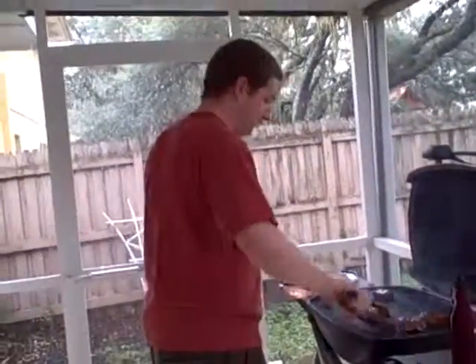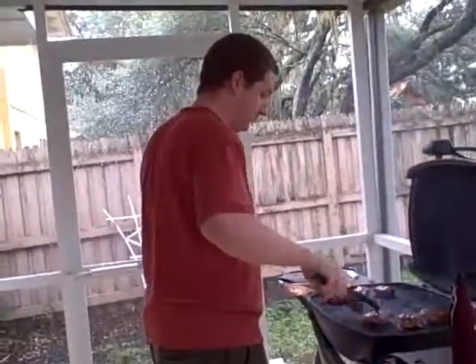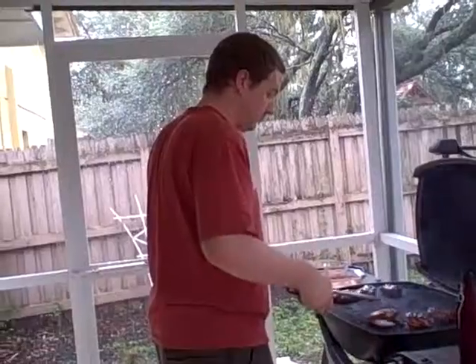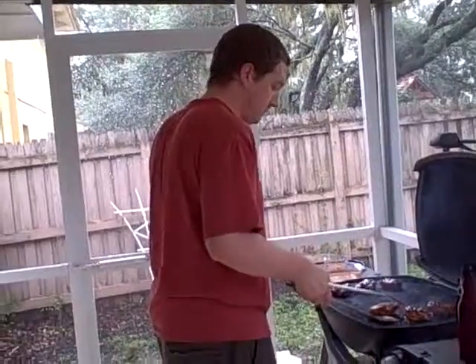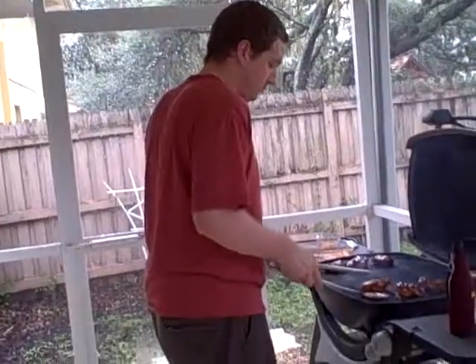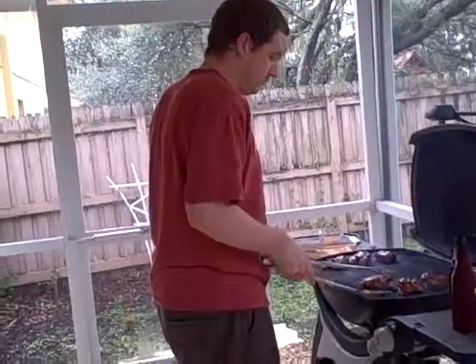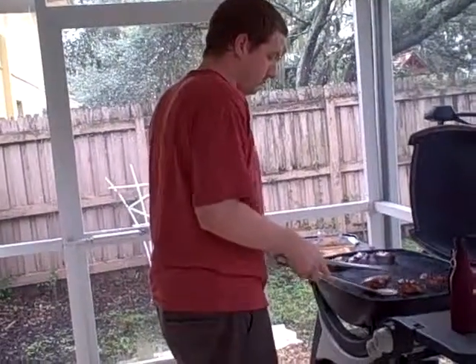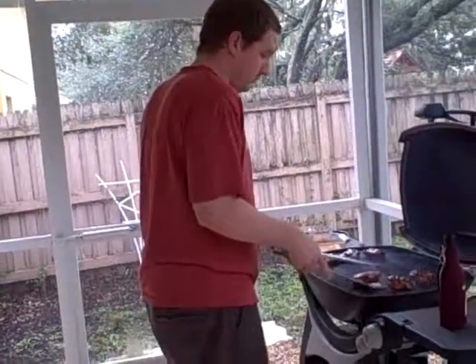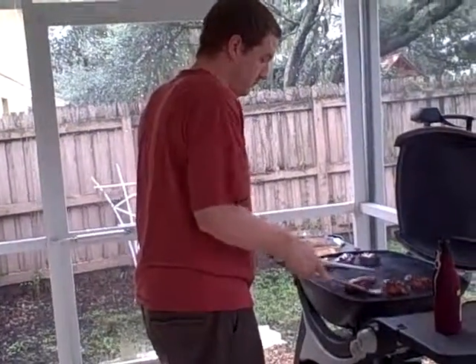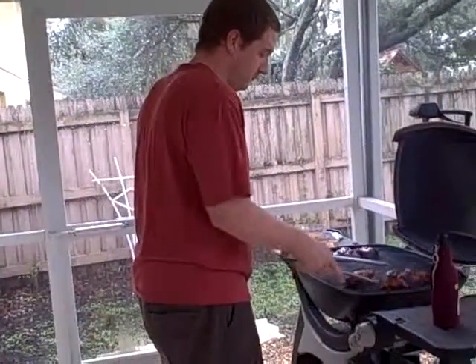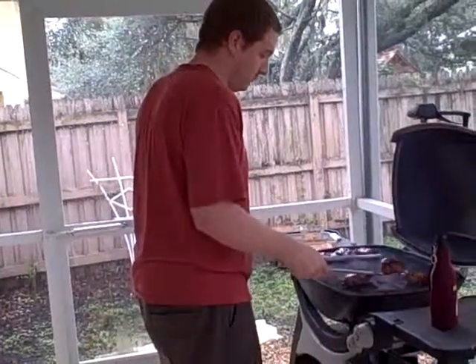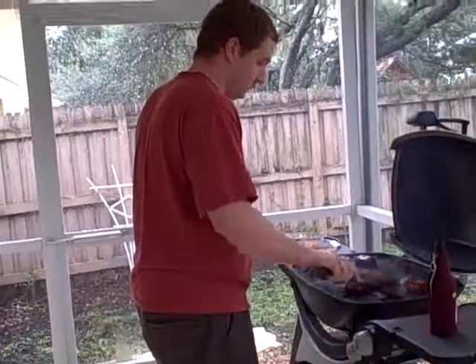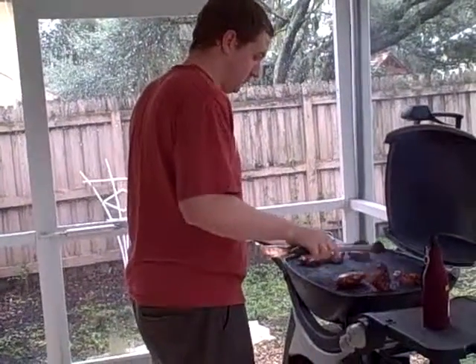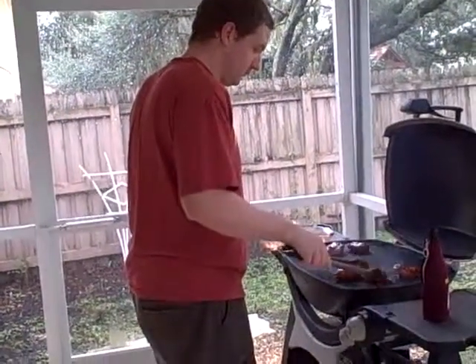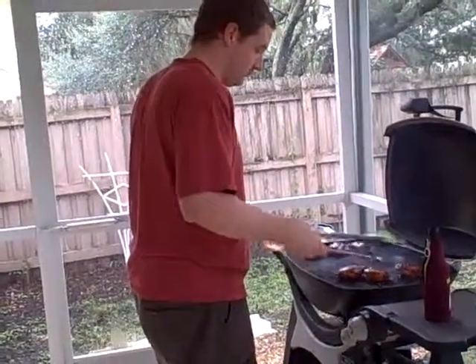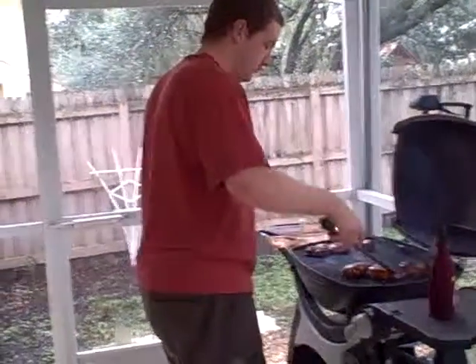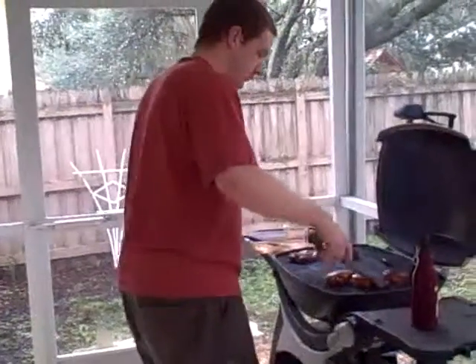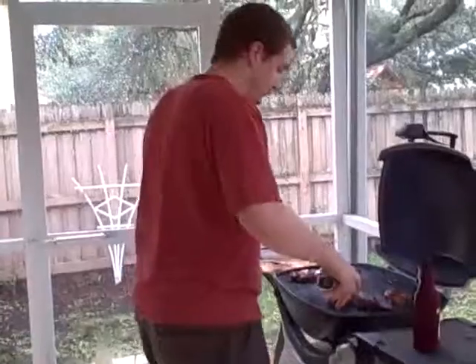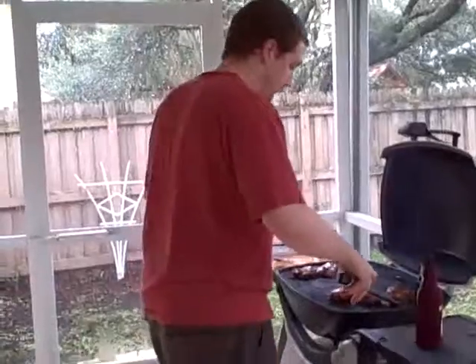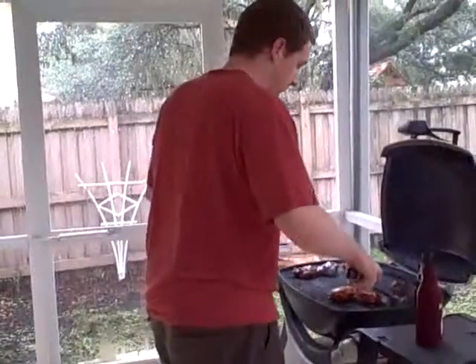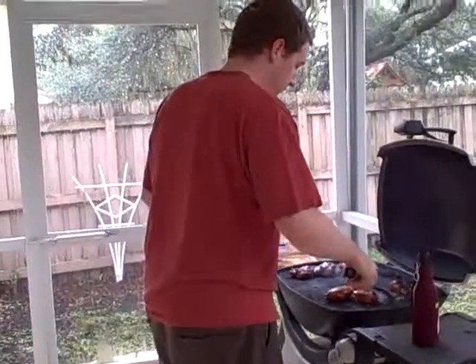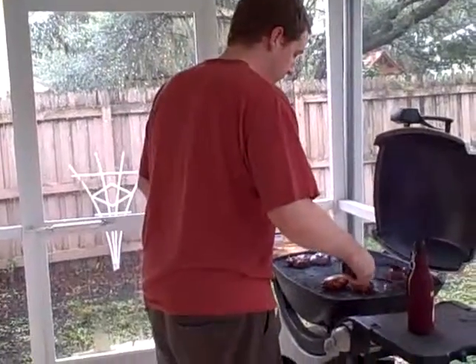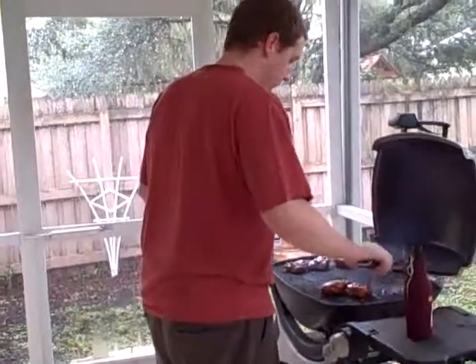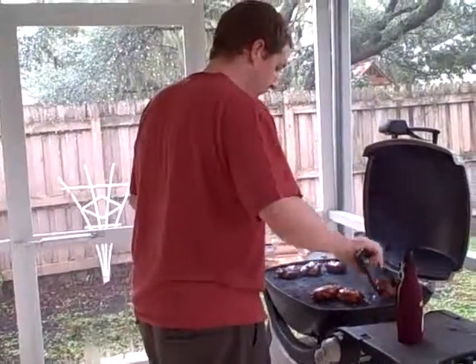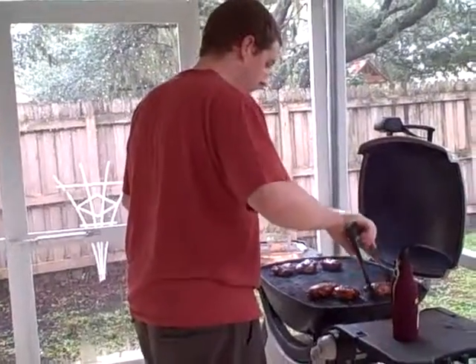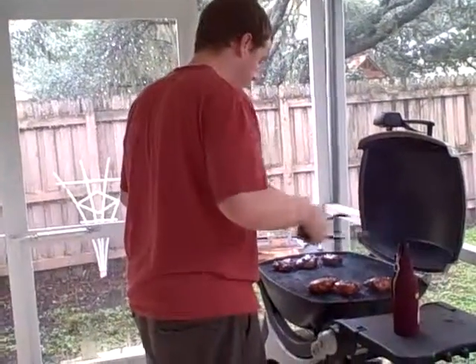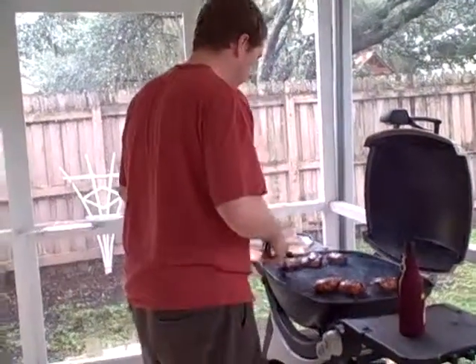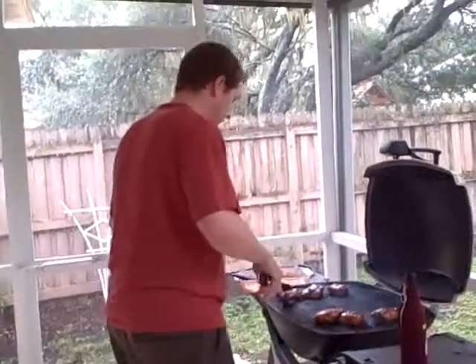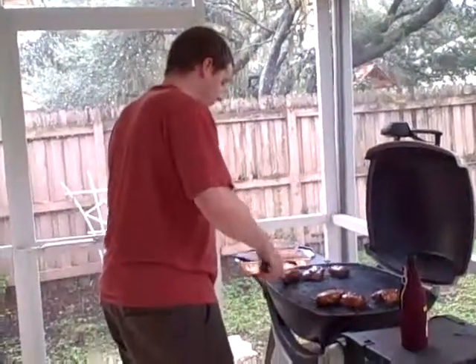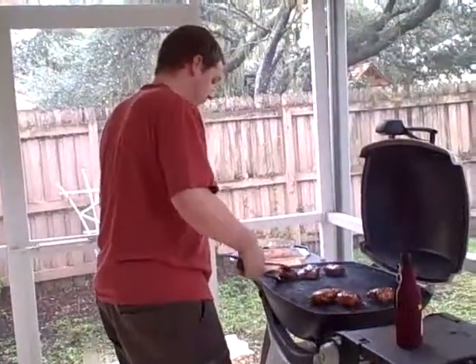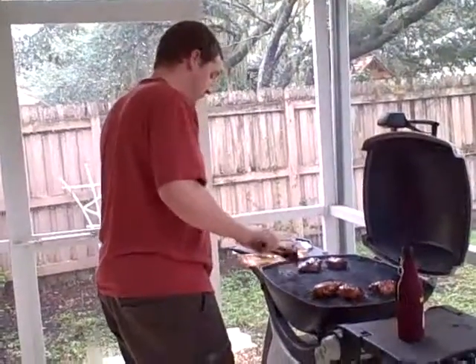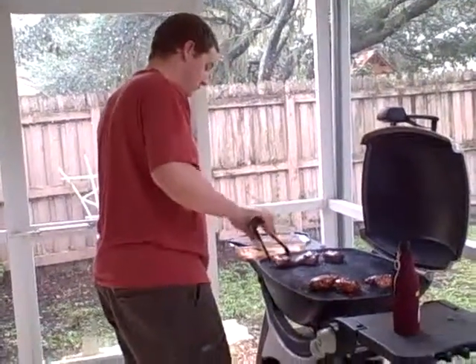There we go. Chicken always sticks, probably because it has a lot less fat in it. What do you think?